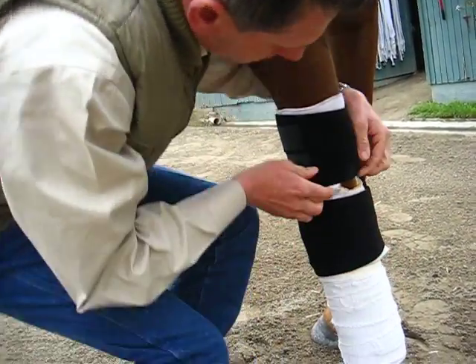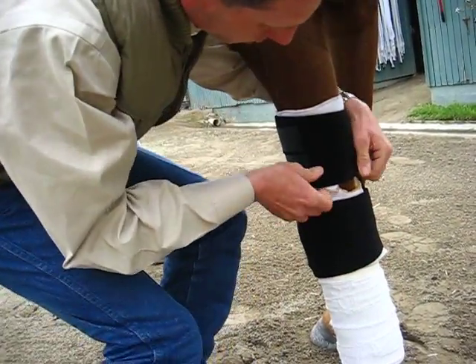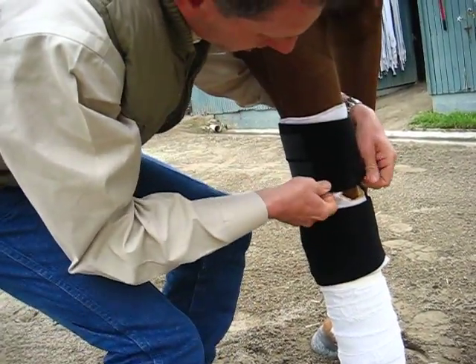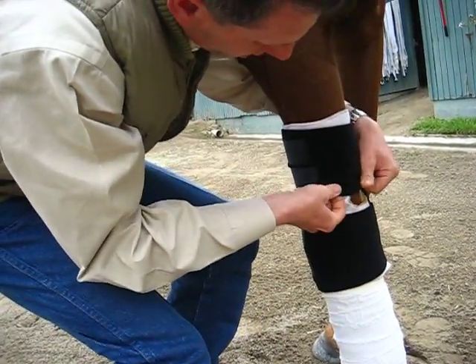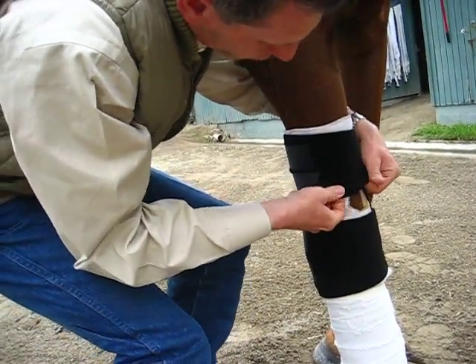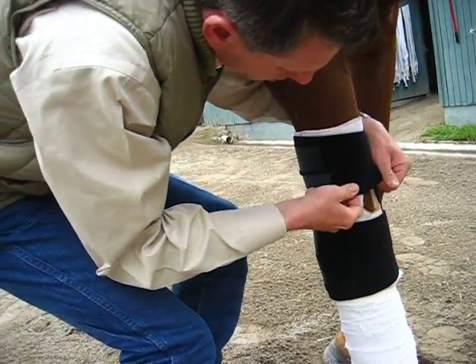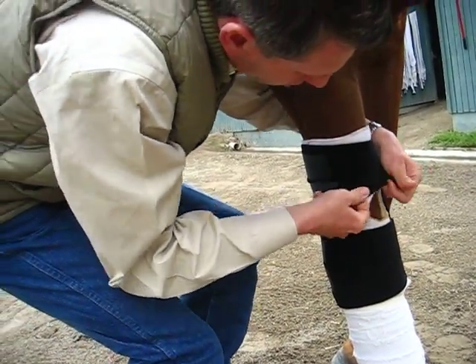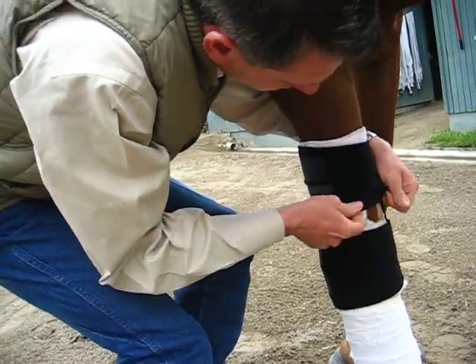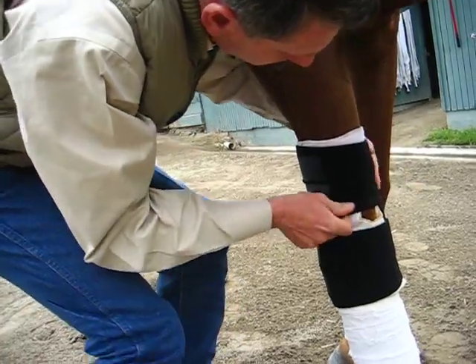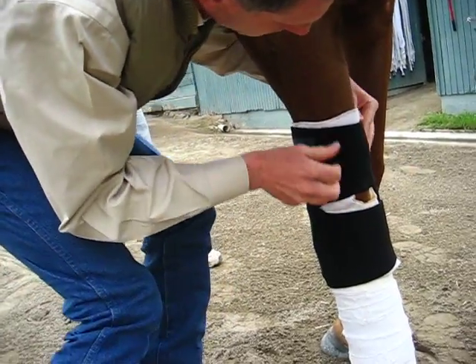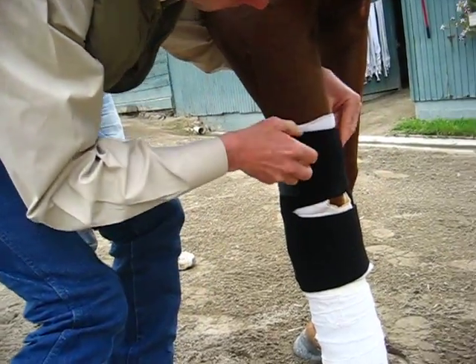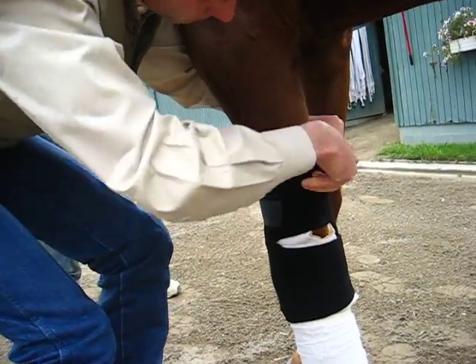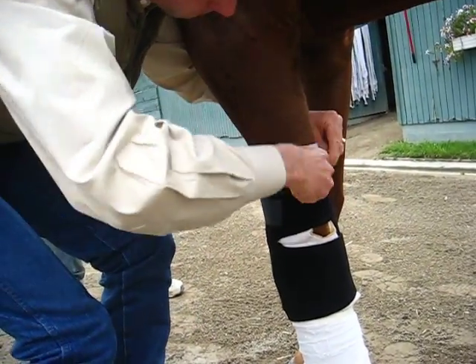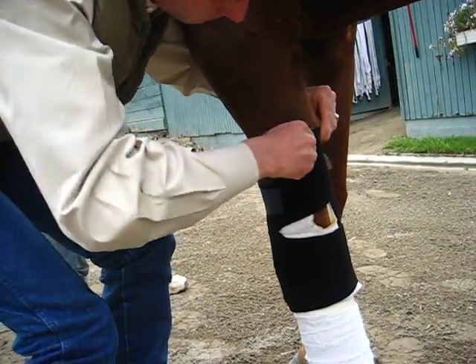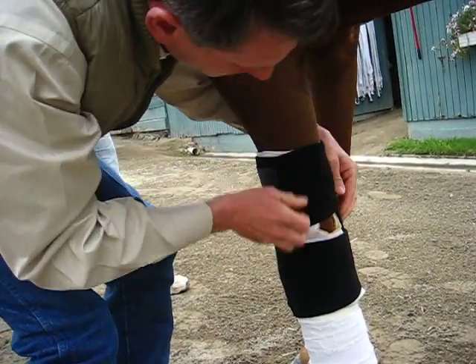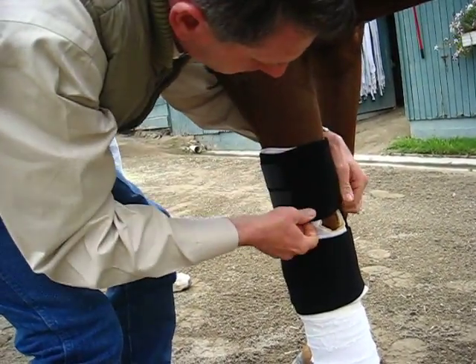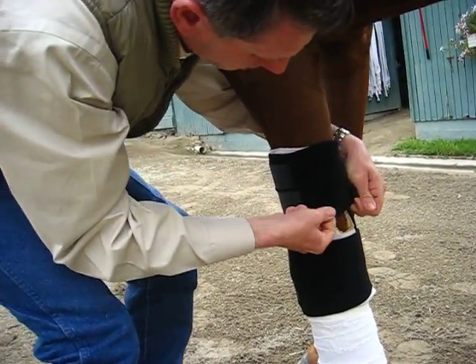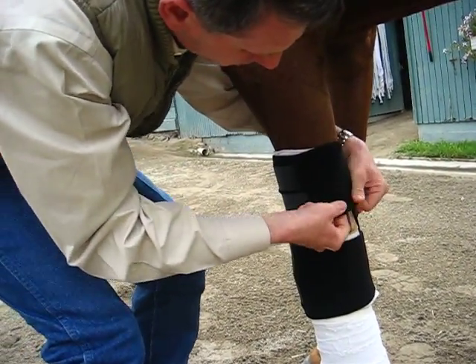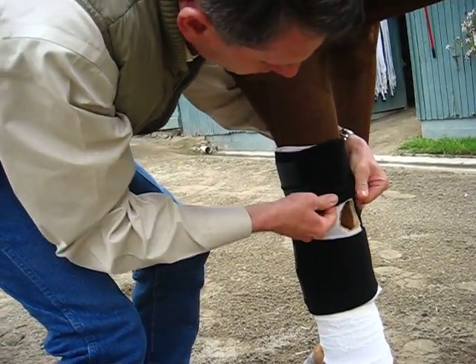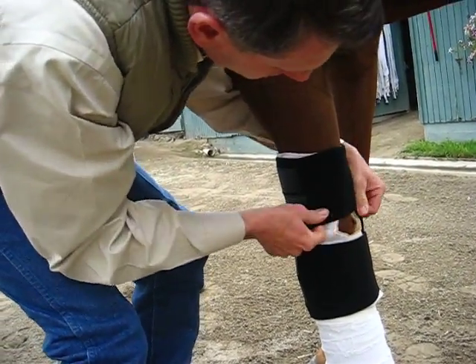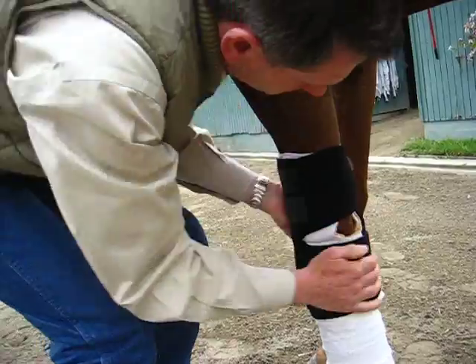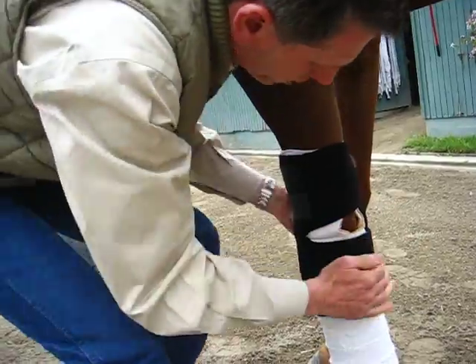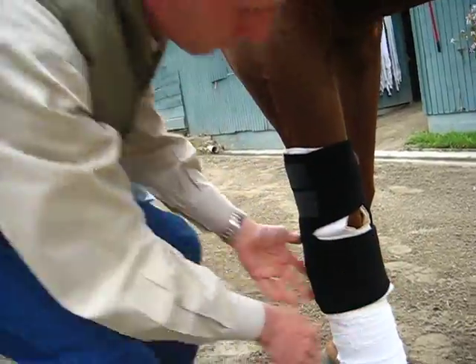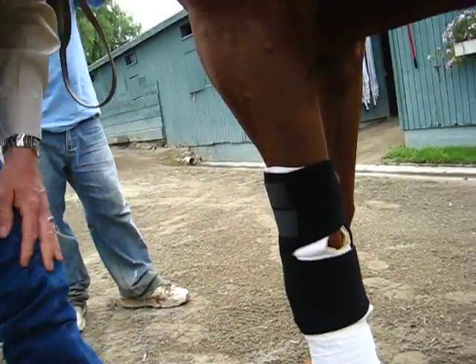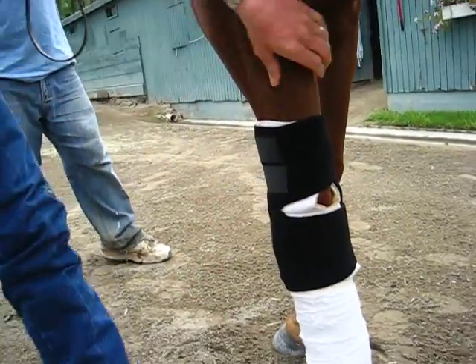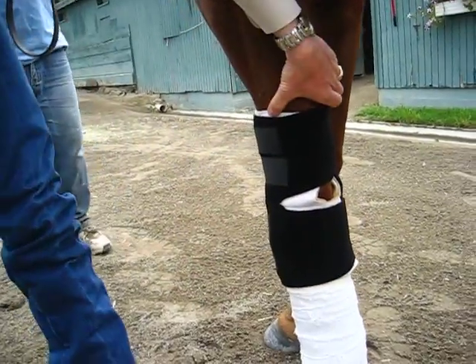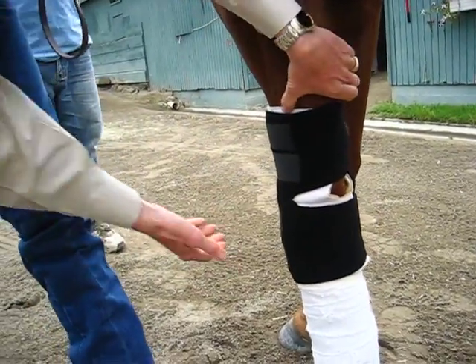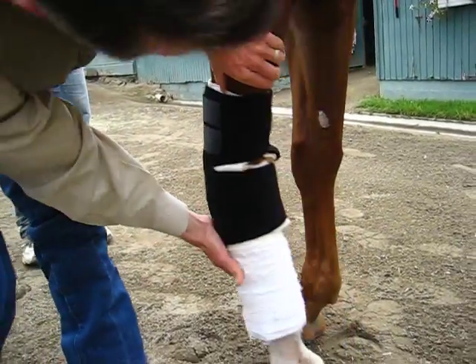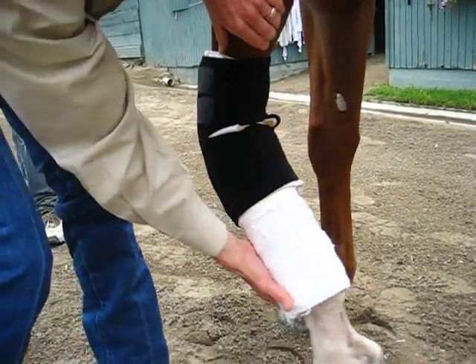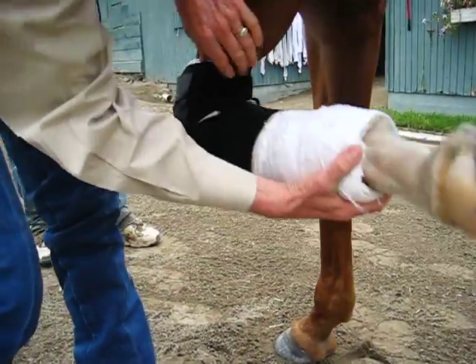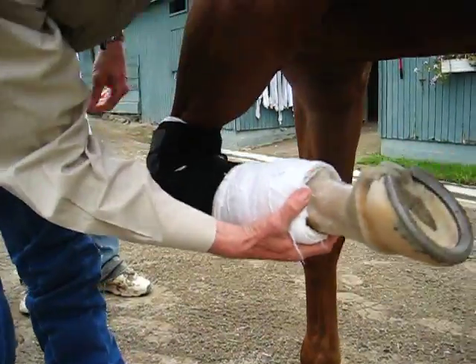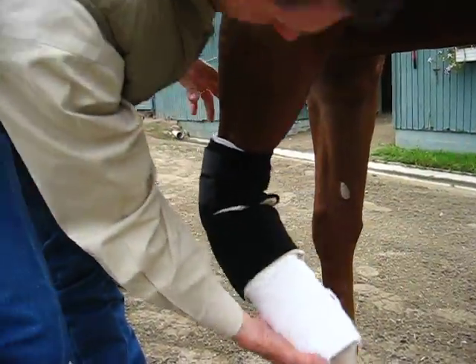And sometimes you're going to have to readjust just a little bit. And there you go. First, bend his leg. Very nice.